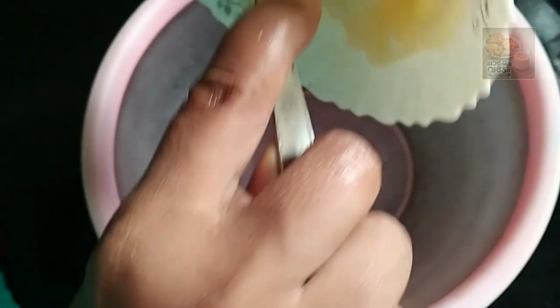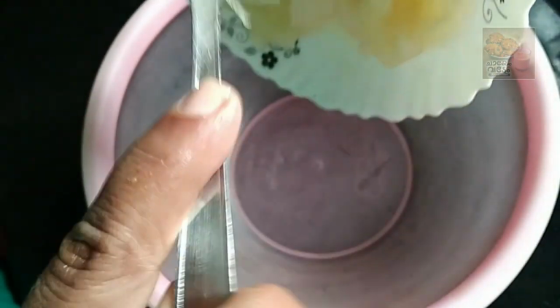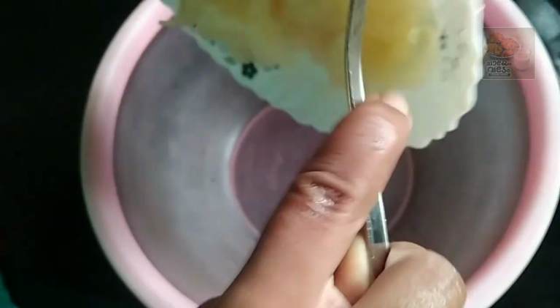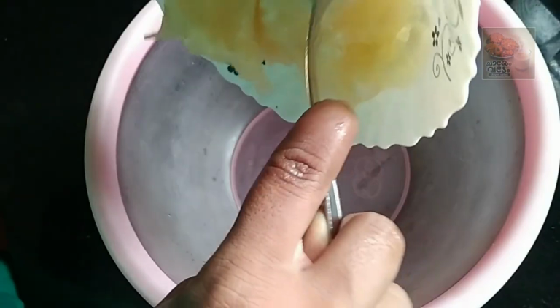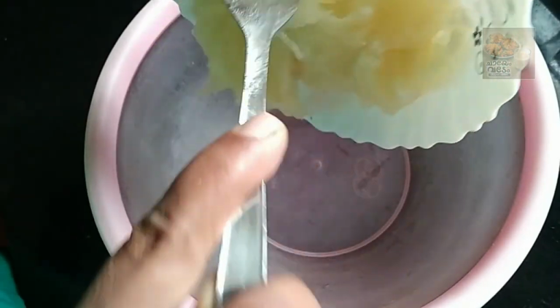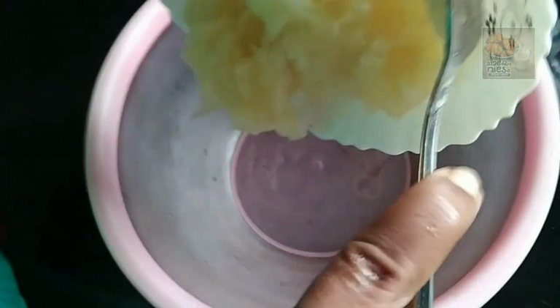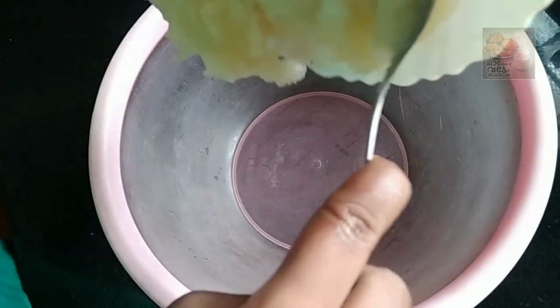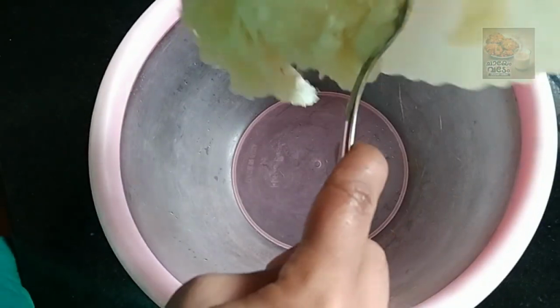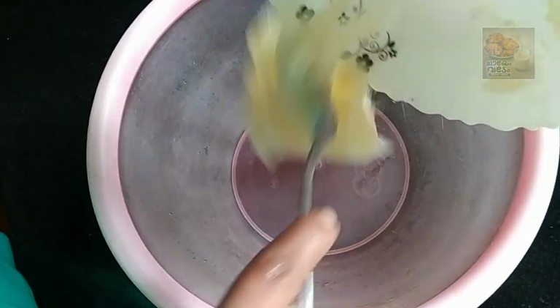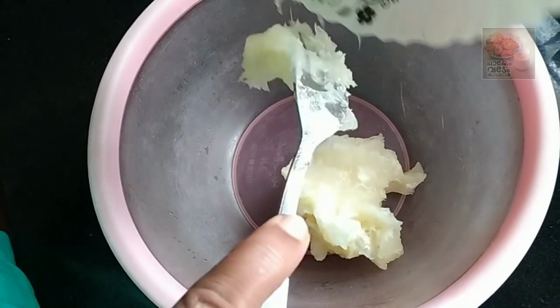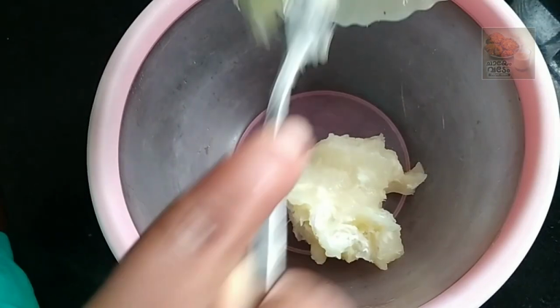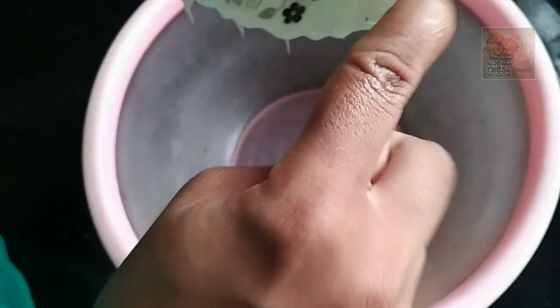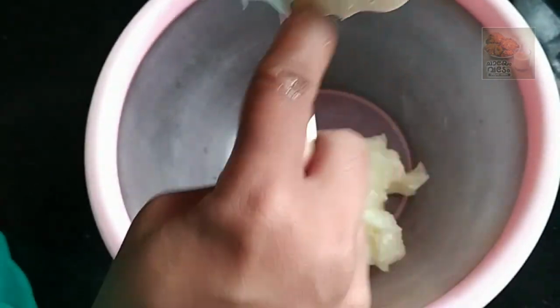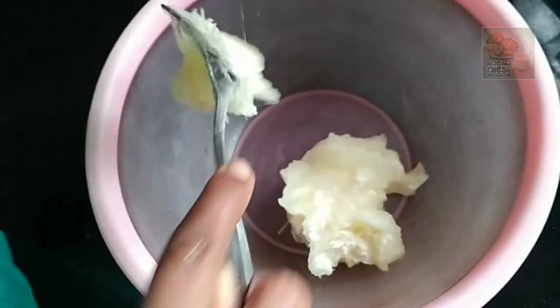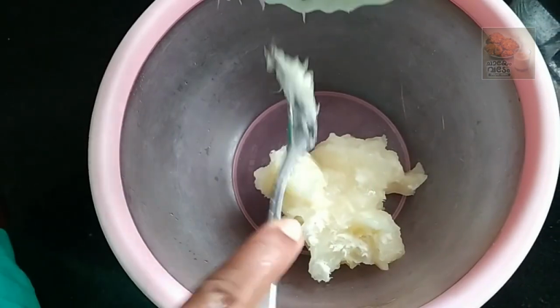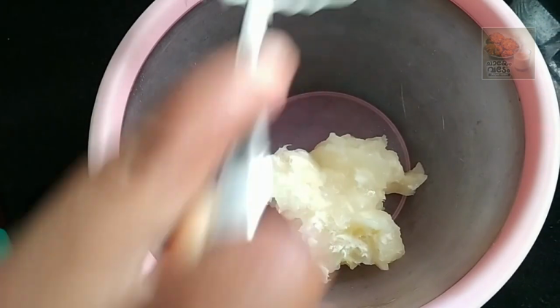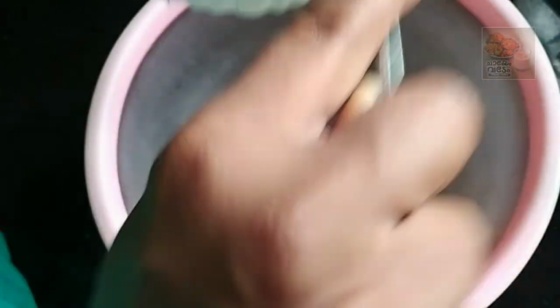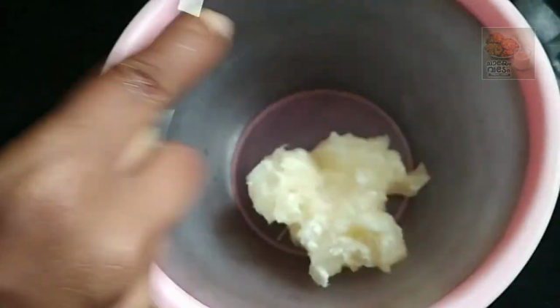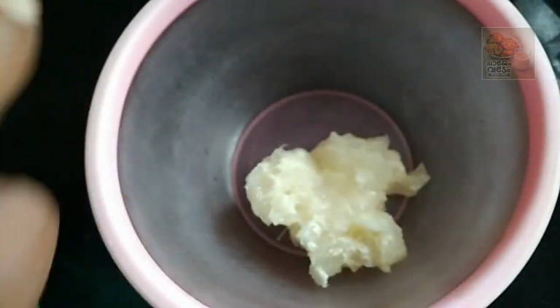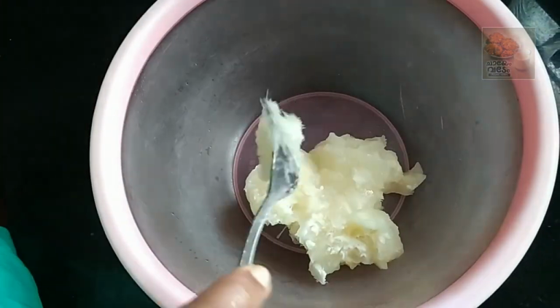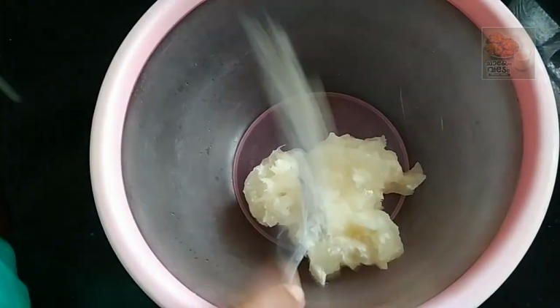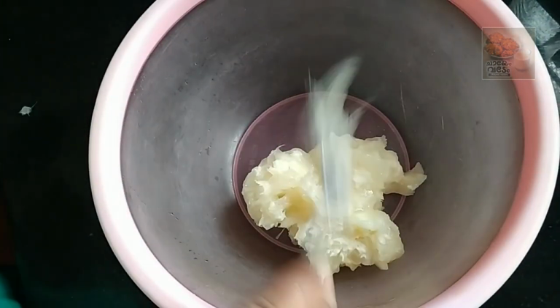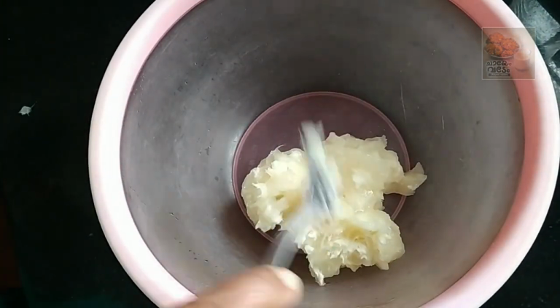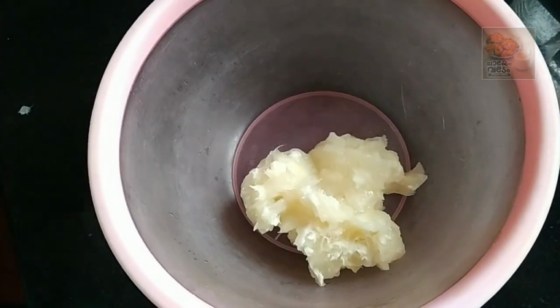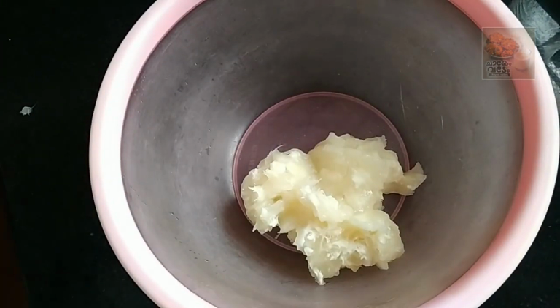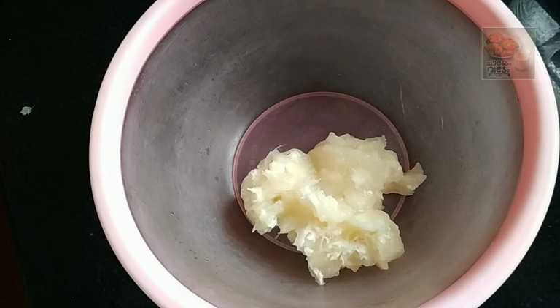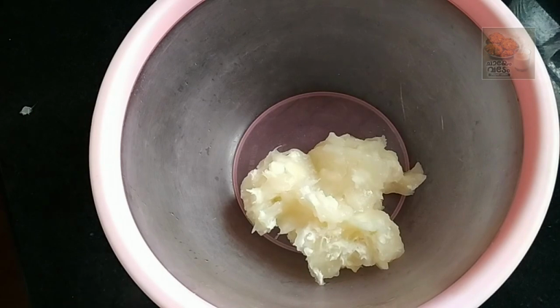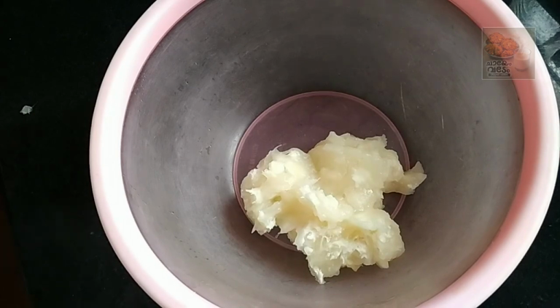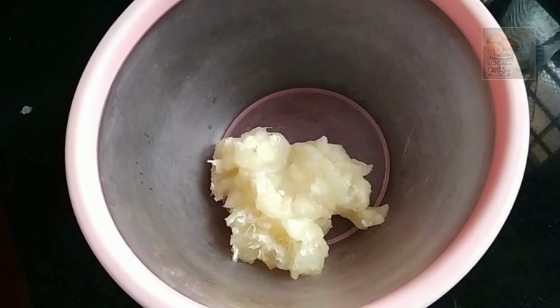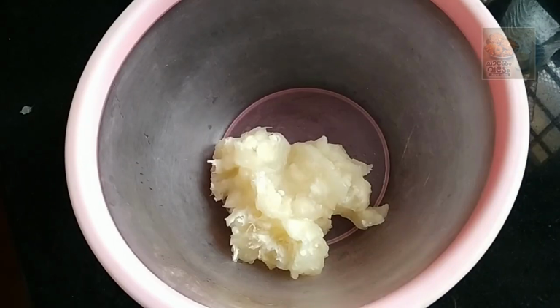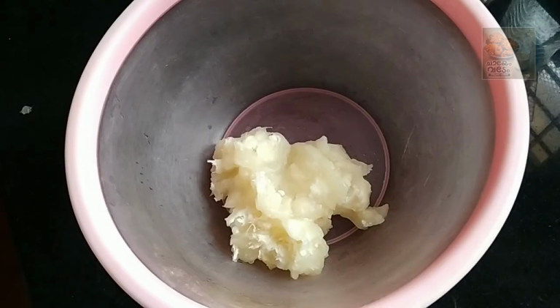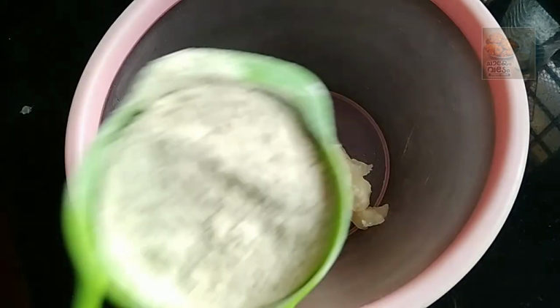Now, let's cook the softness in the middle of this bowl. I'm going to pour some of the sweet and softness in this bowl.